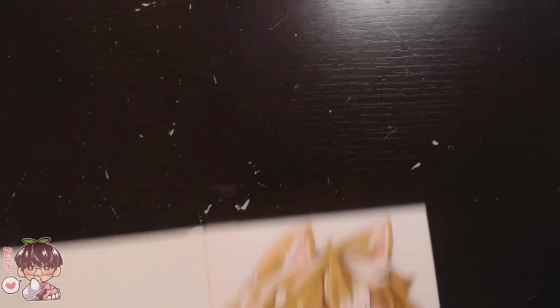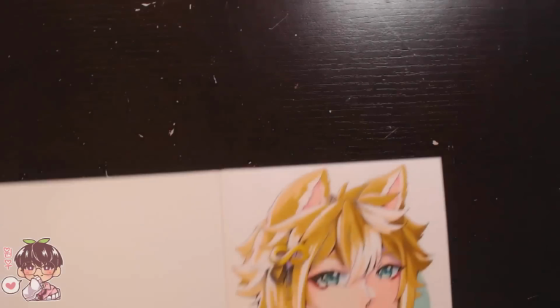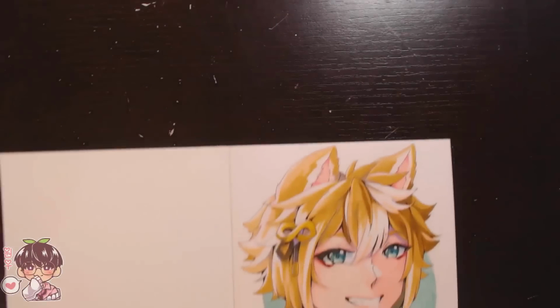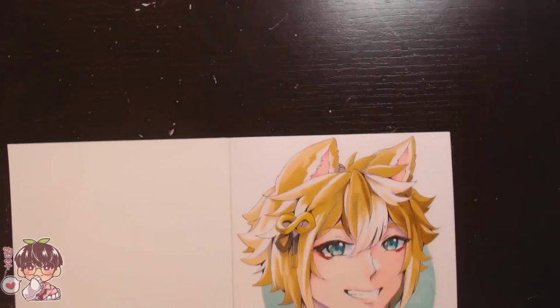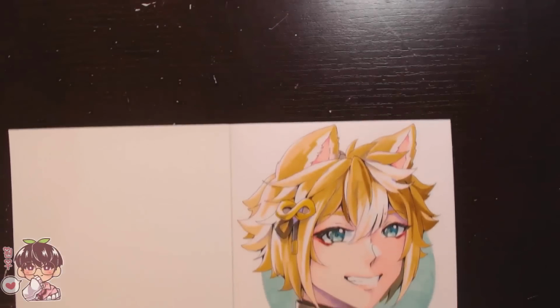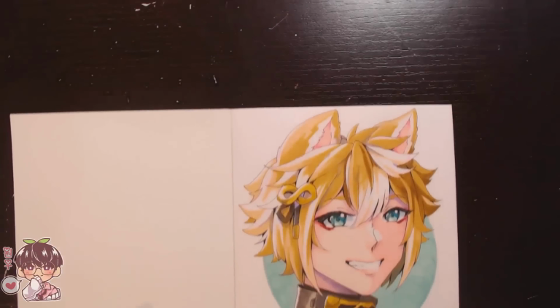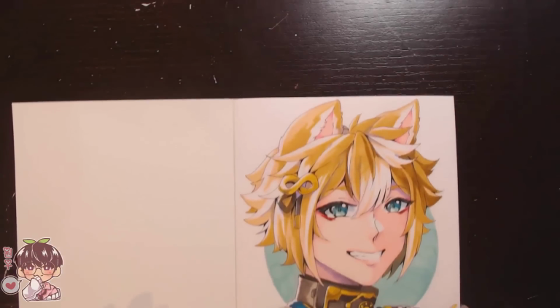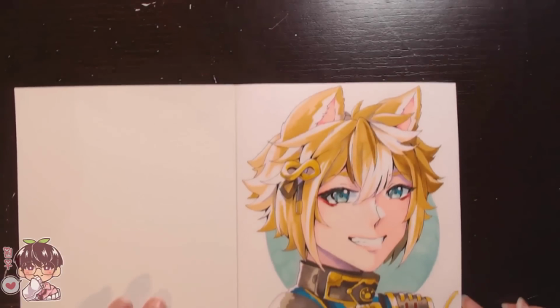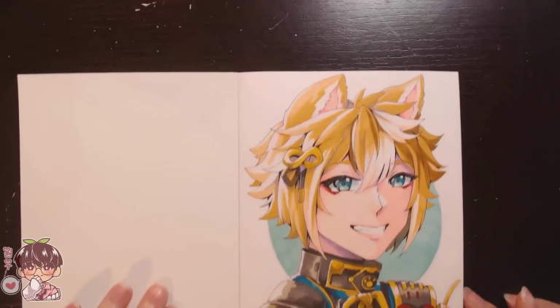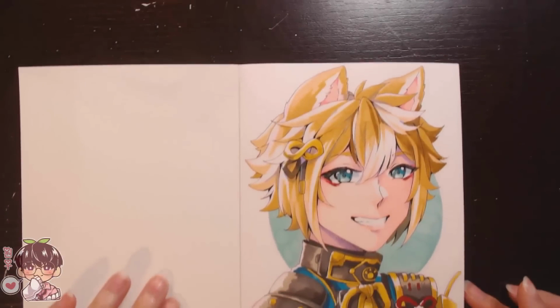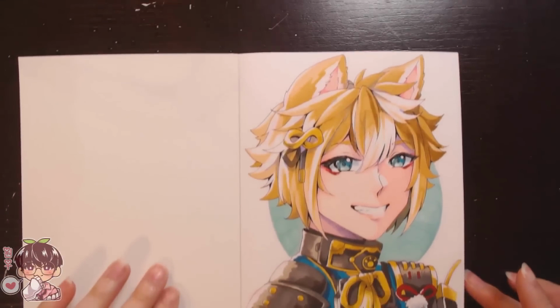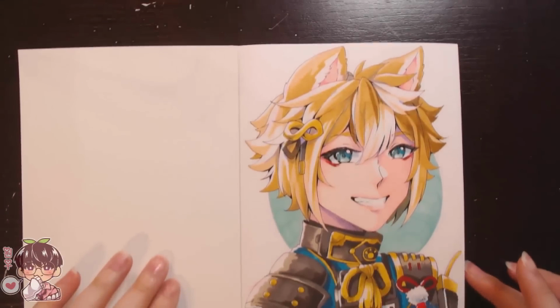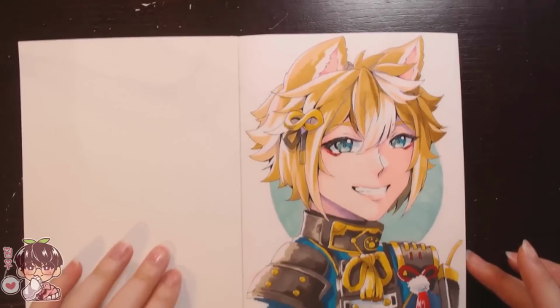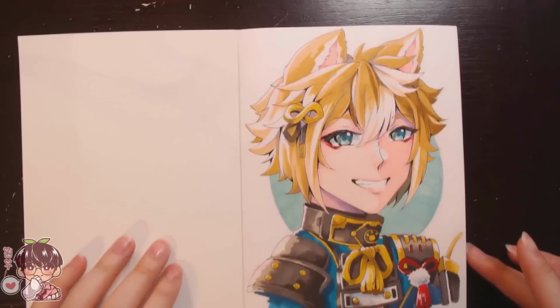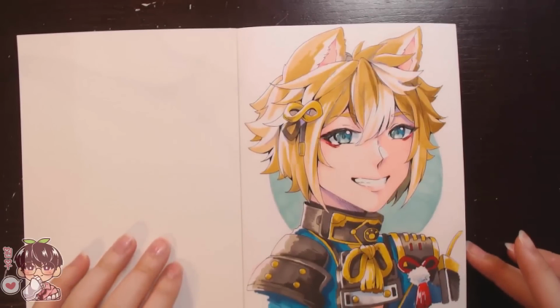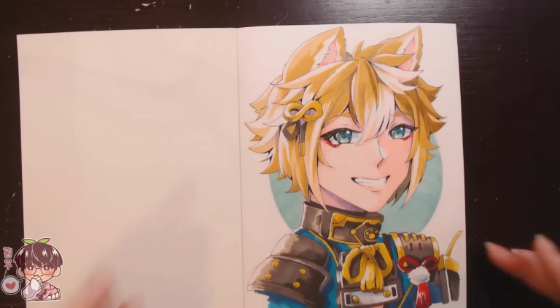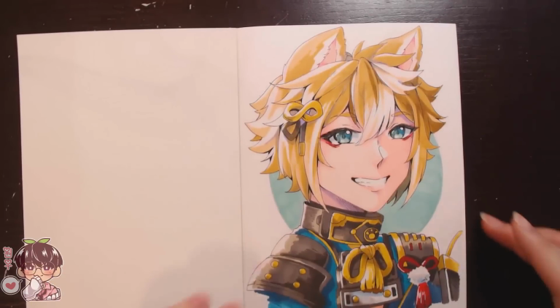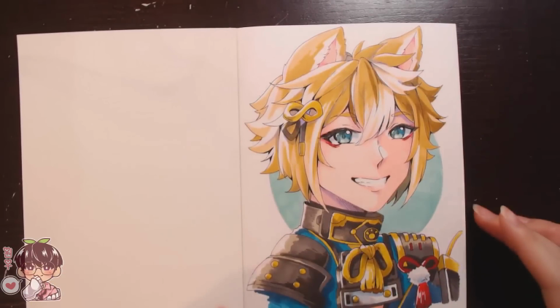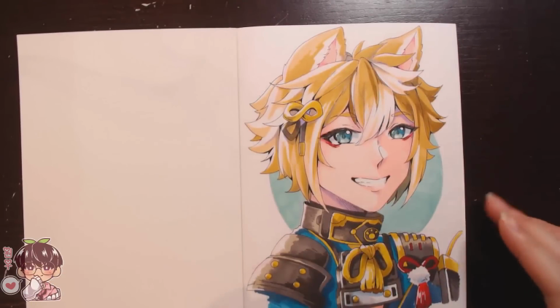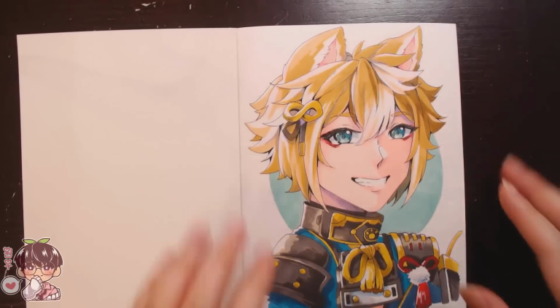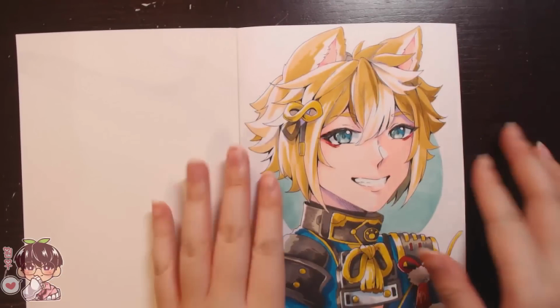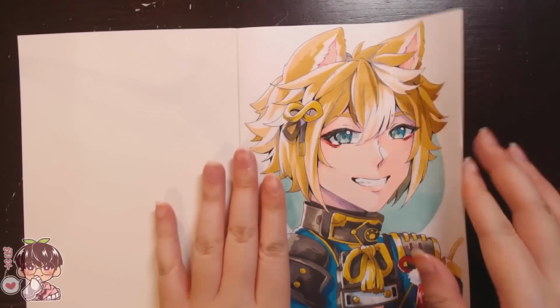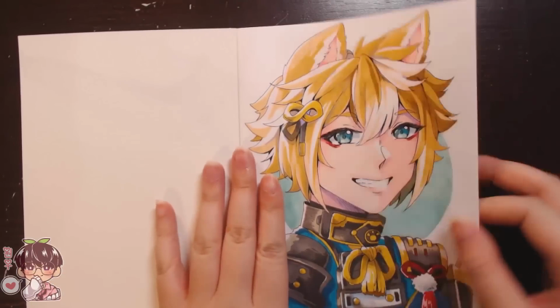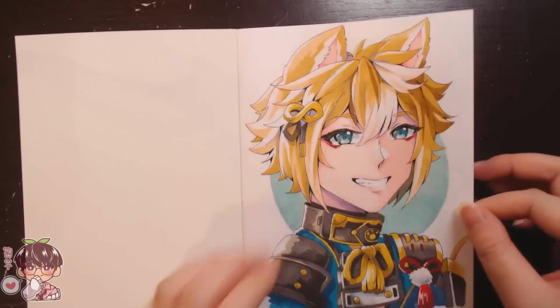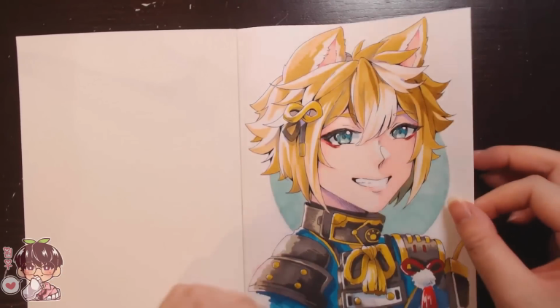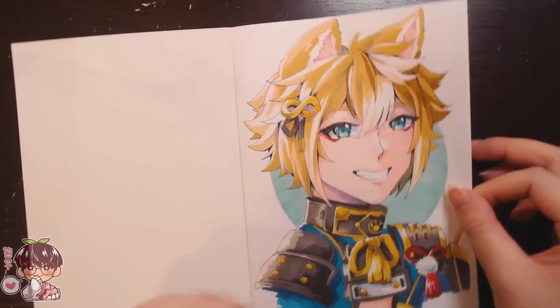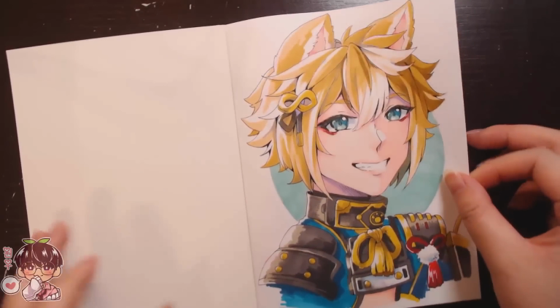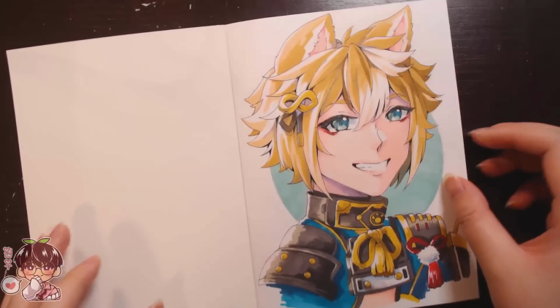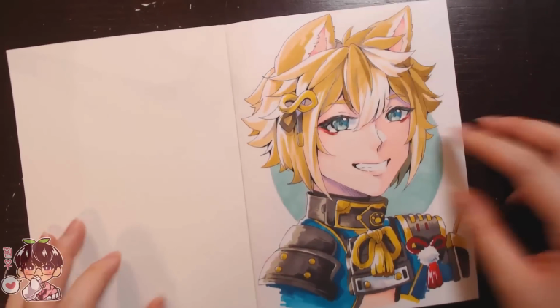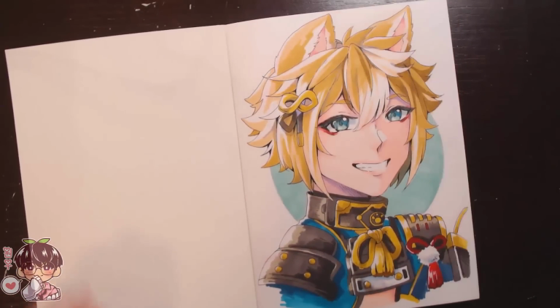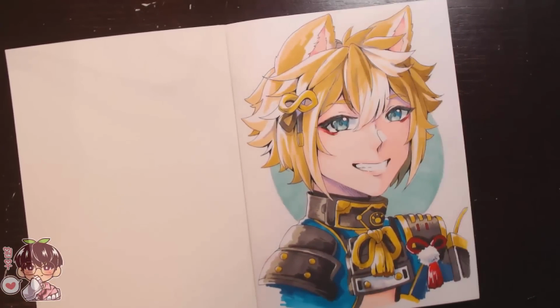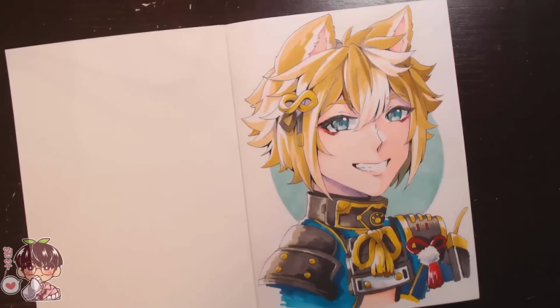As you can see, I wasn't really liking how Goro looked — his face looks skewed. So we're going to do round two of illustrations.